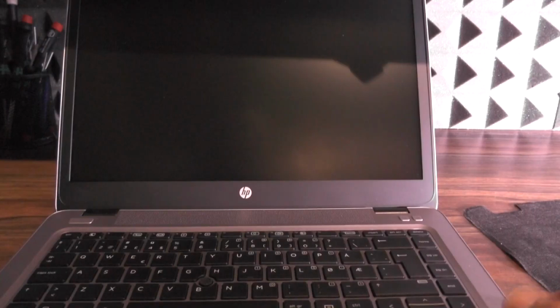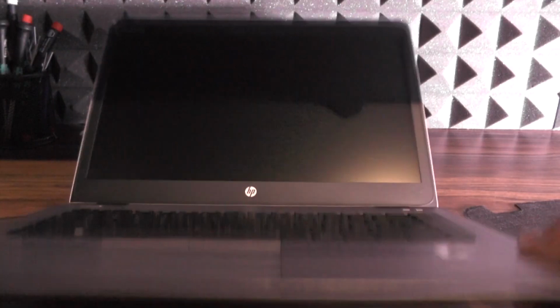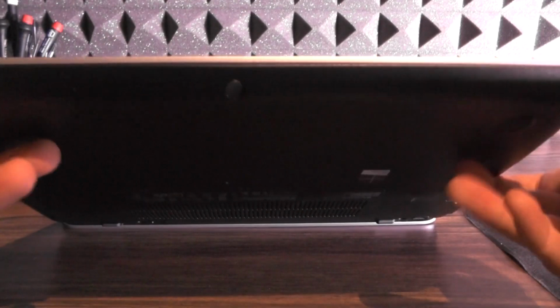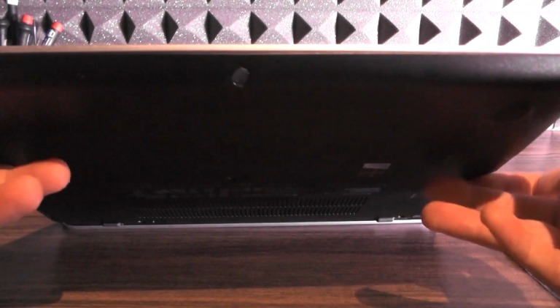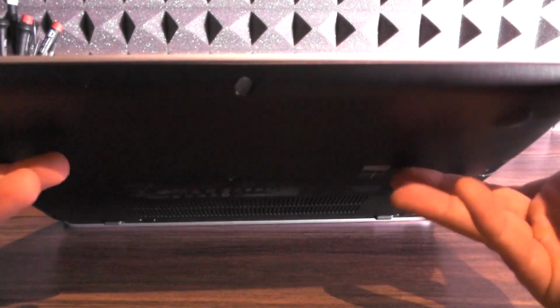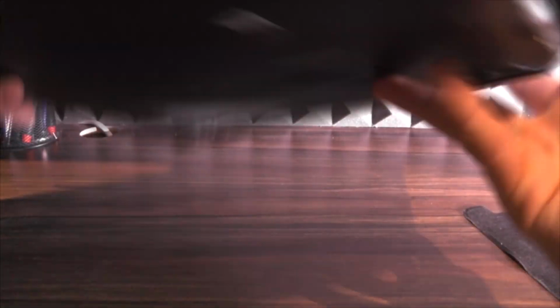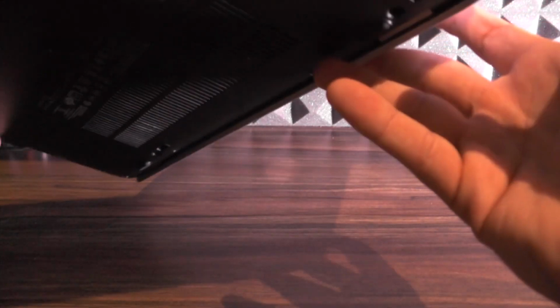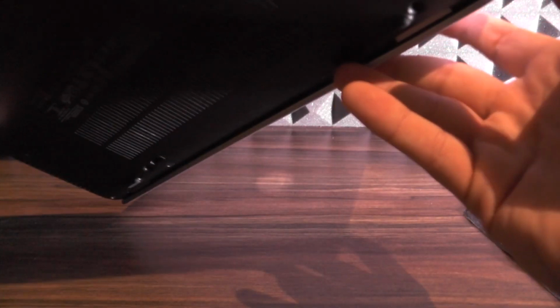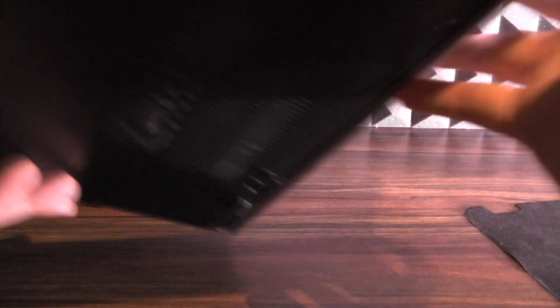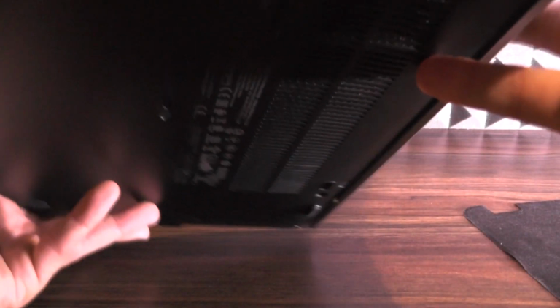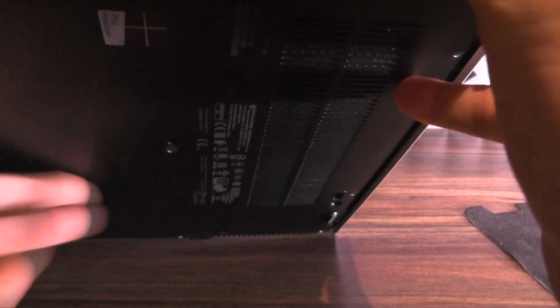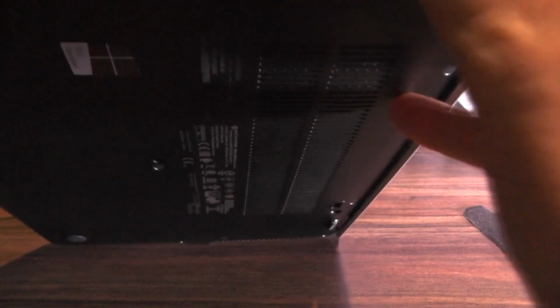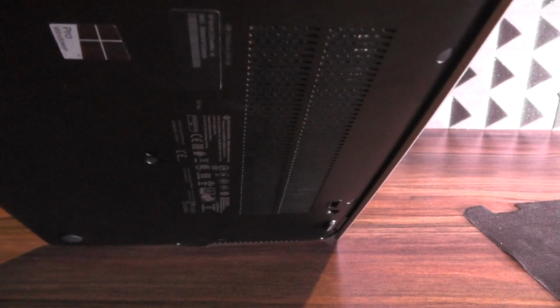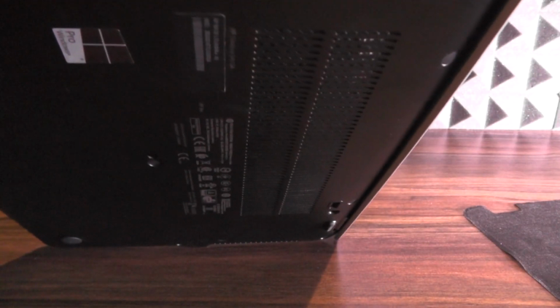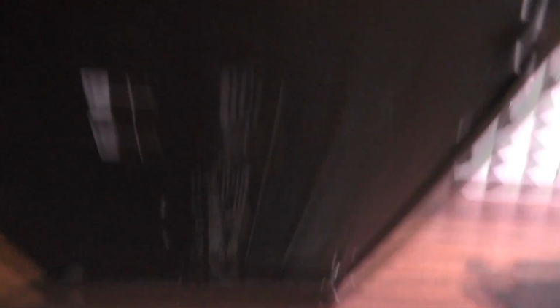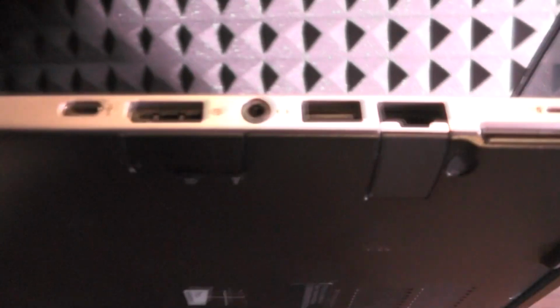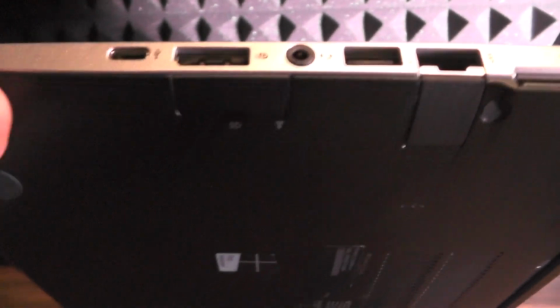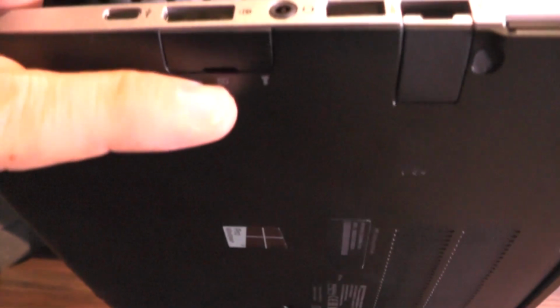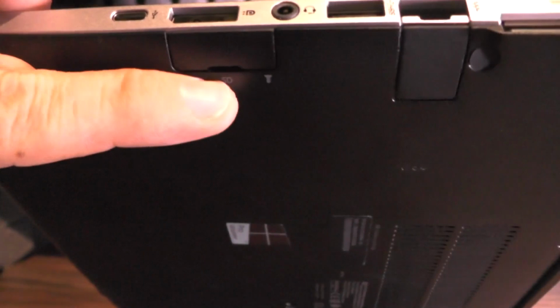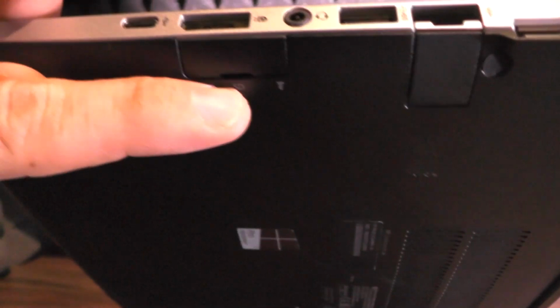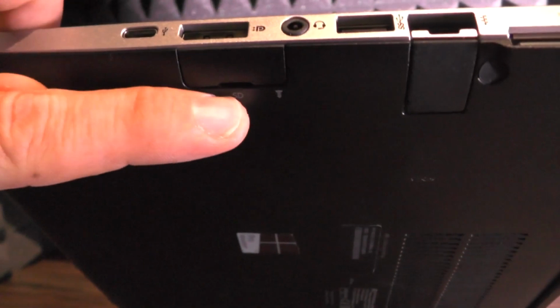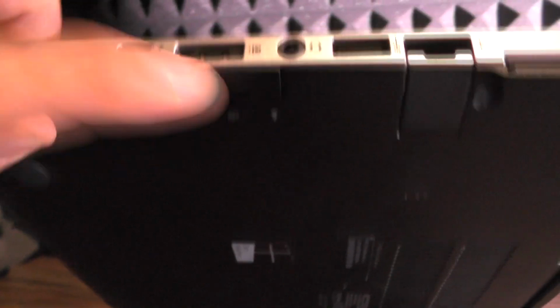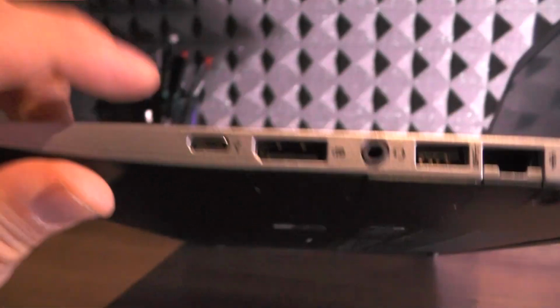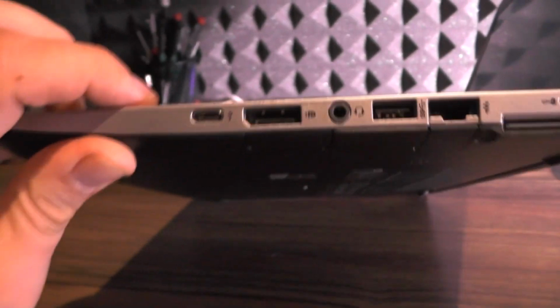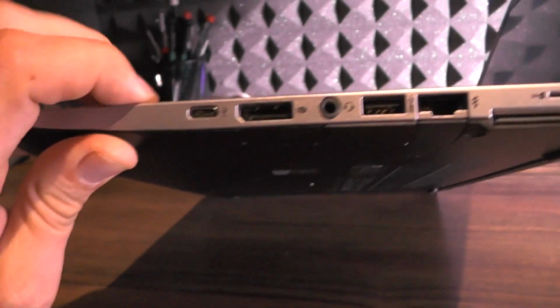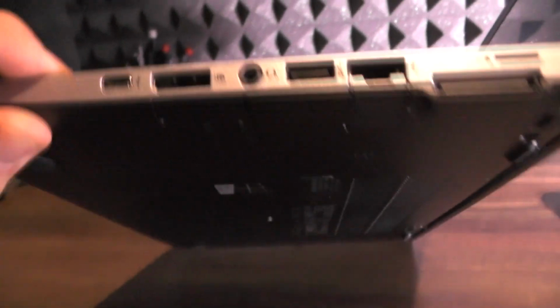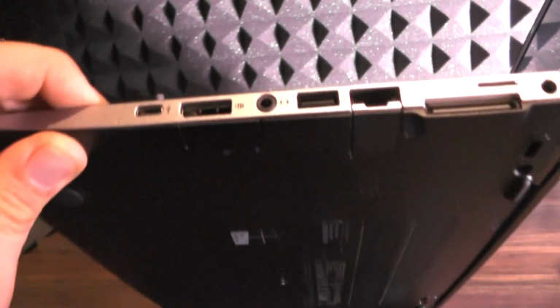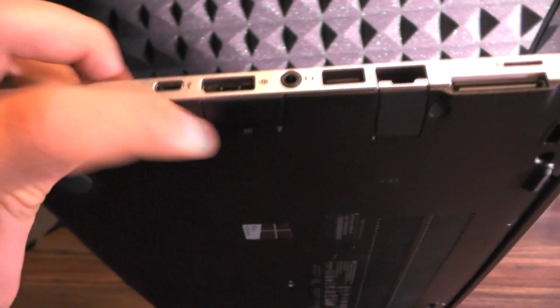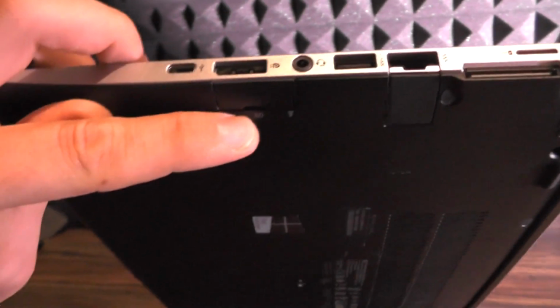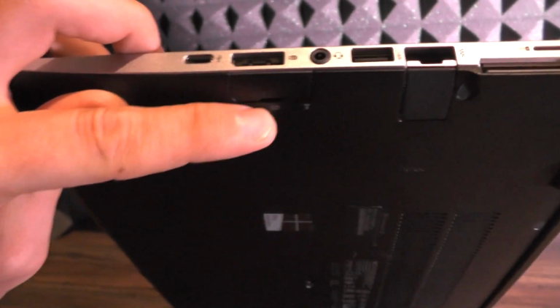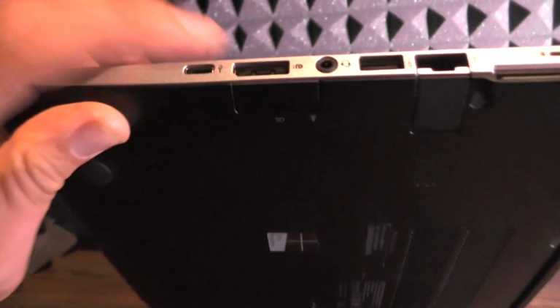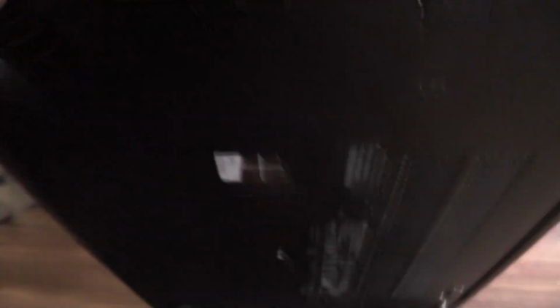On the rear there is actually an SD card slot — when you look at it like this it looks like there's none, but there actually is.